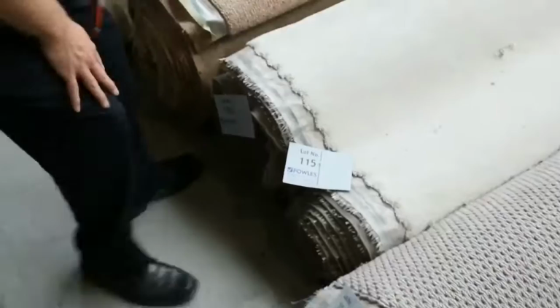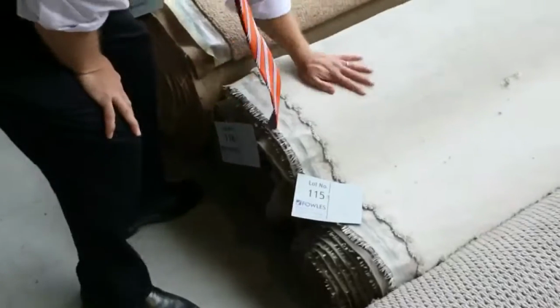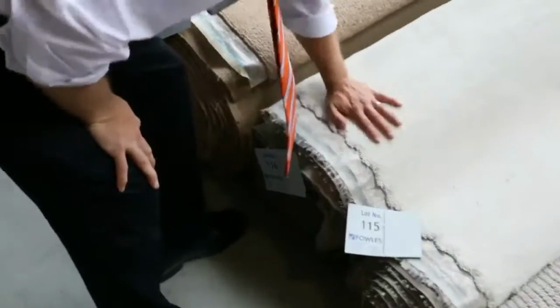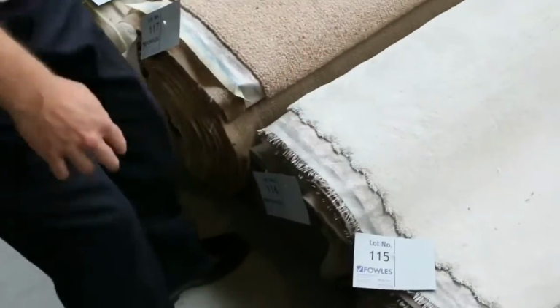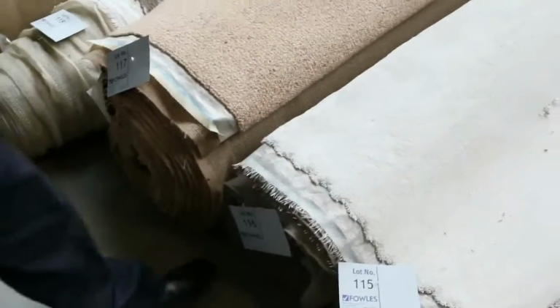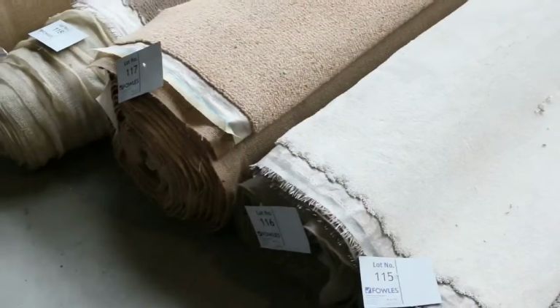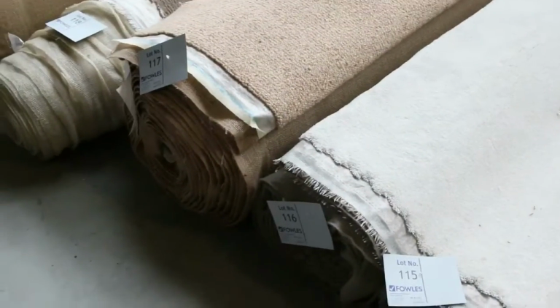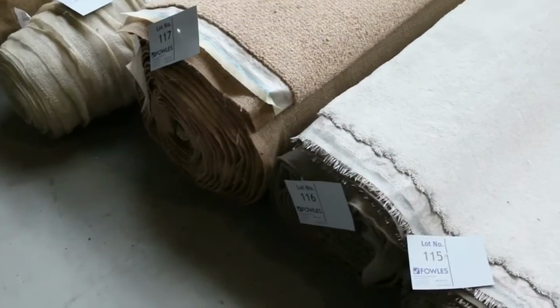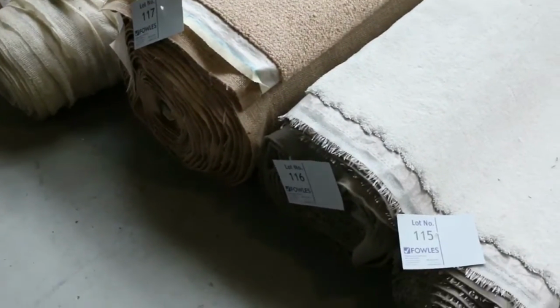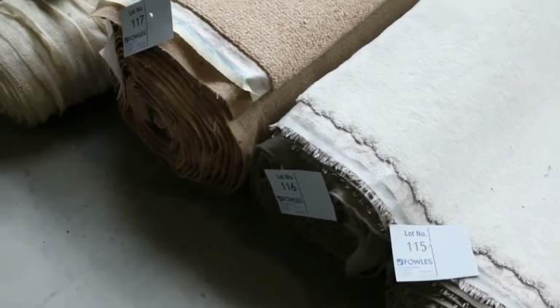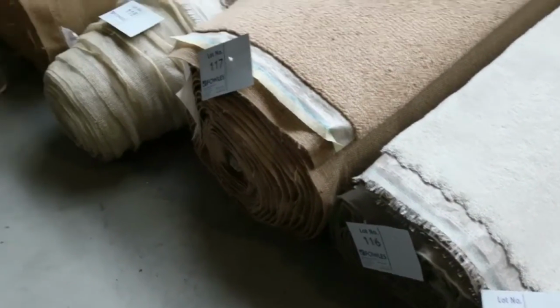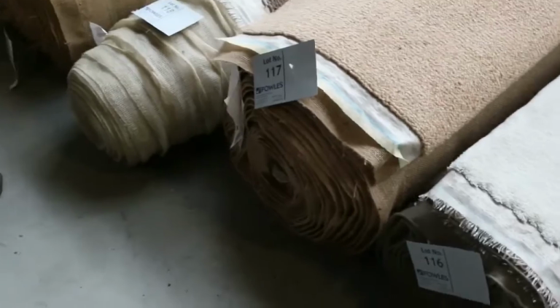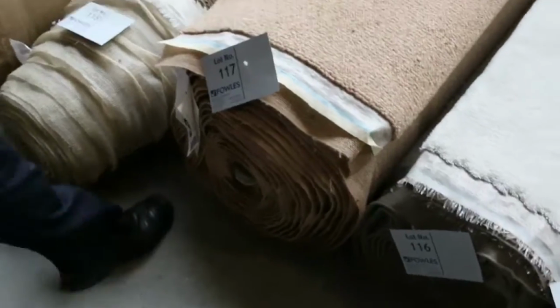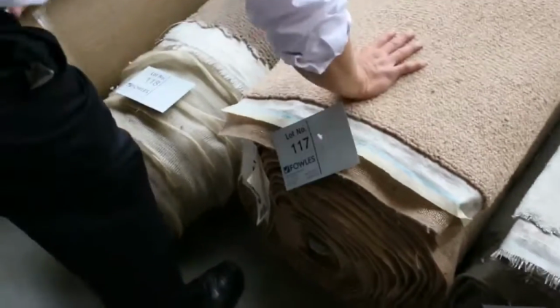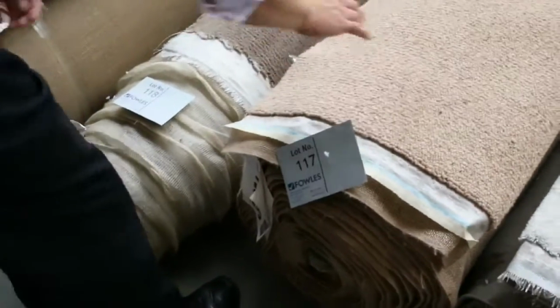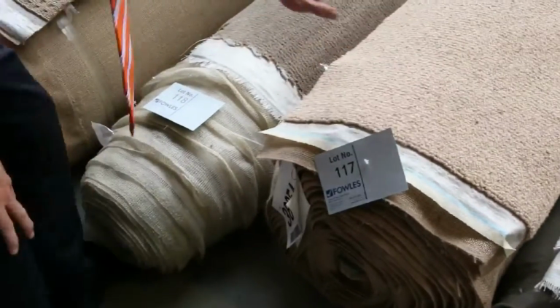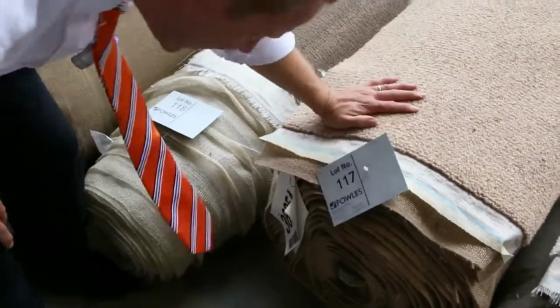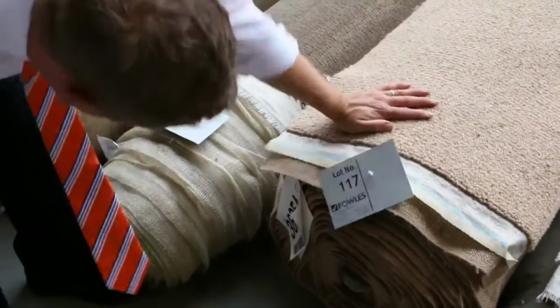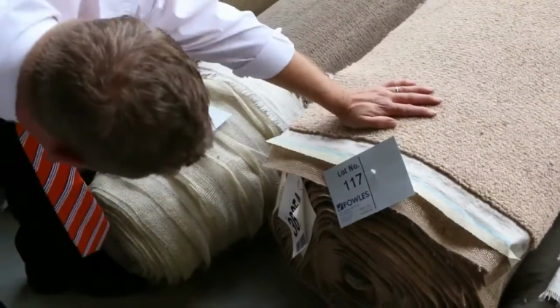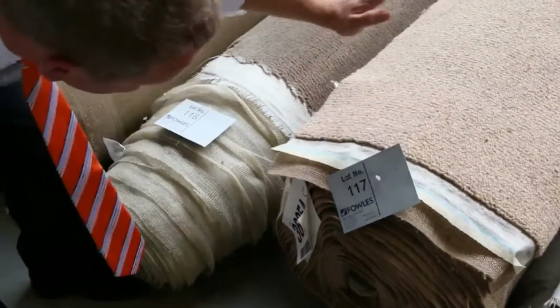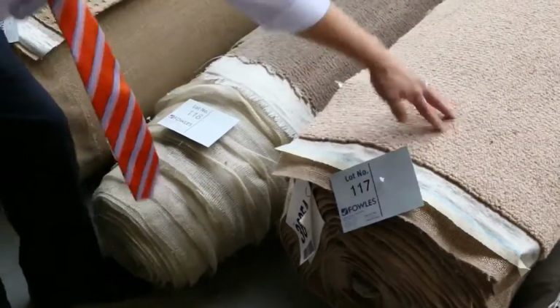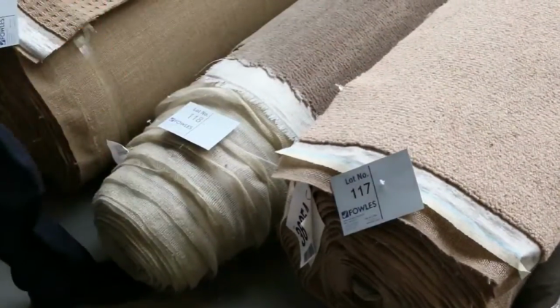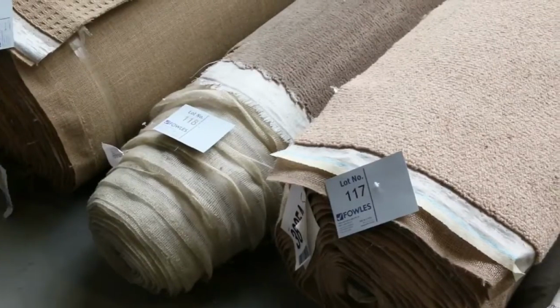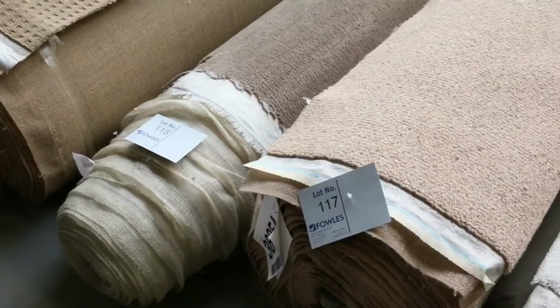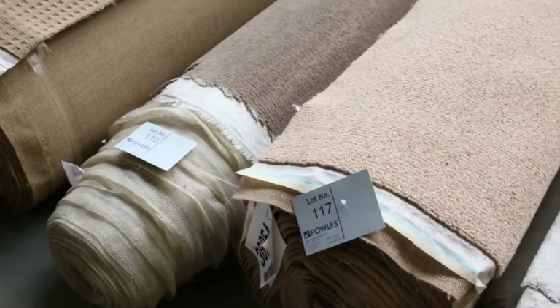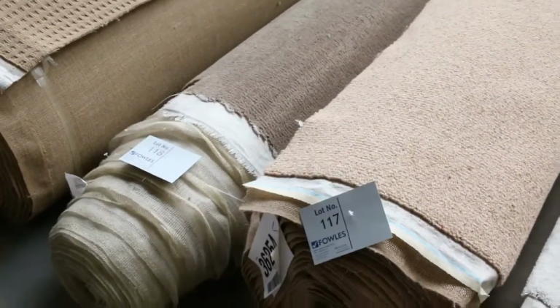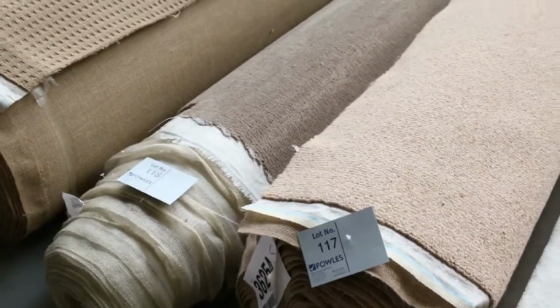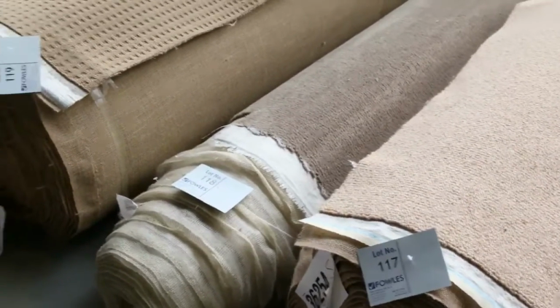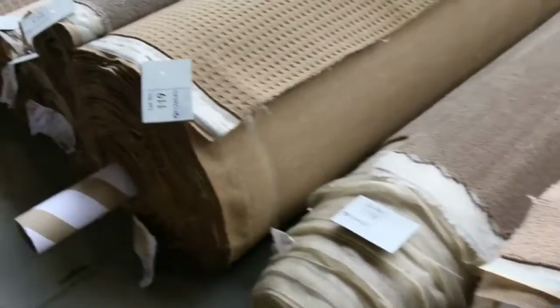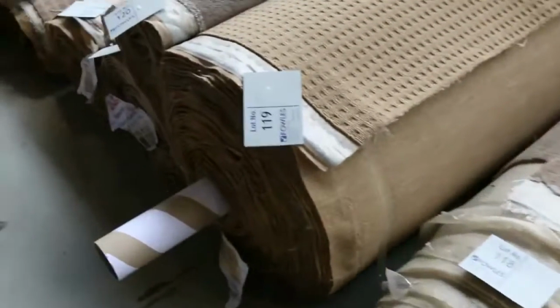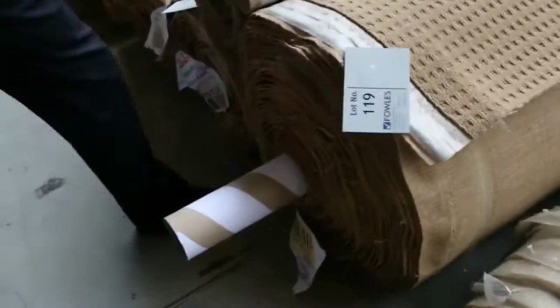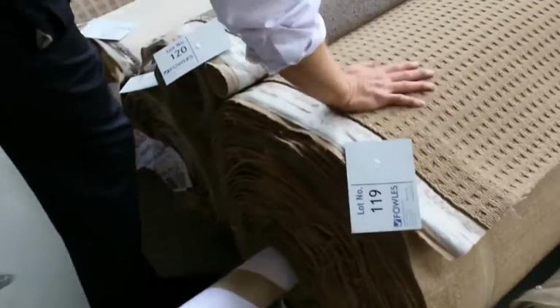There's a nice light one there — we don't get too many of the white carpets in. Lots 115 and 116, that's another good one there. Nice big roll of Berber — I've had a couple of people asking me for Berber recently. 18.4 broadloom metres of pure wool Berber. Absolute ripper there.